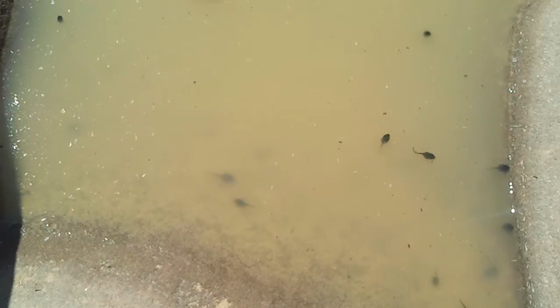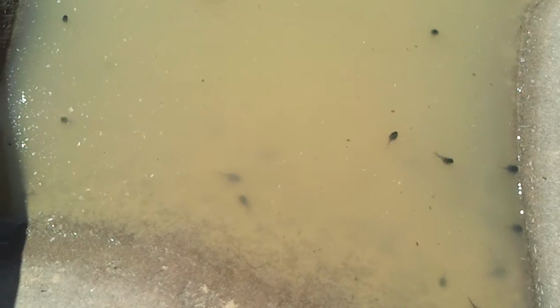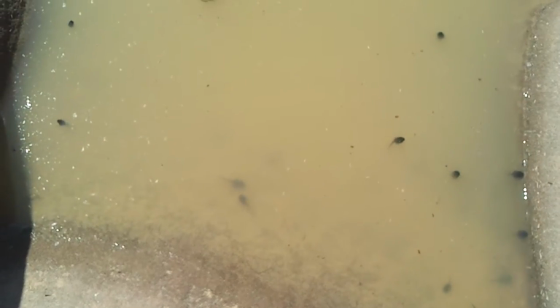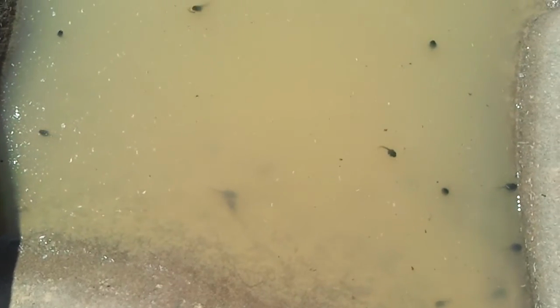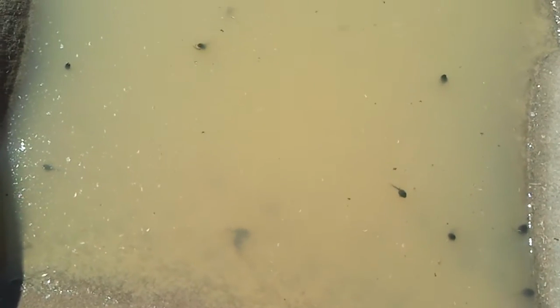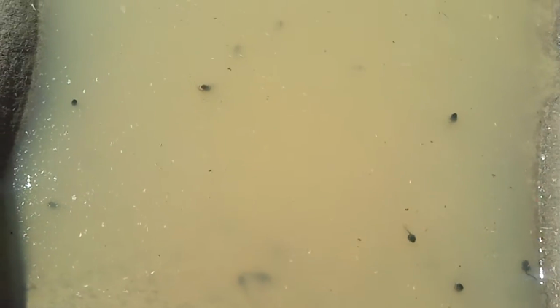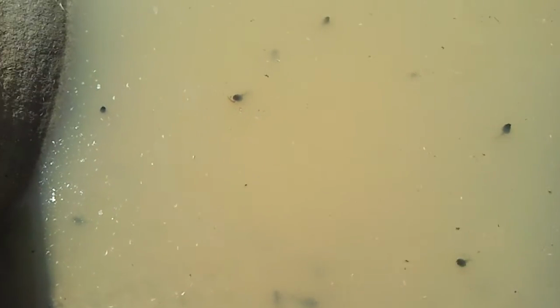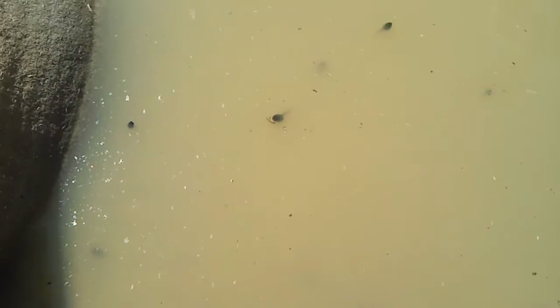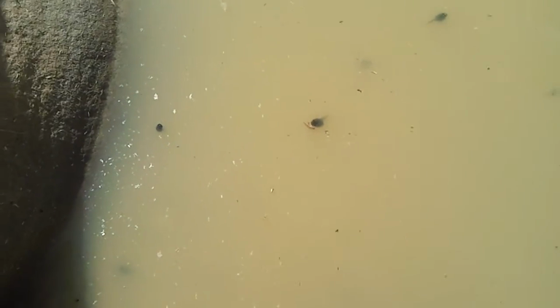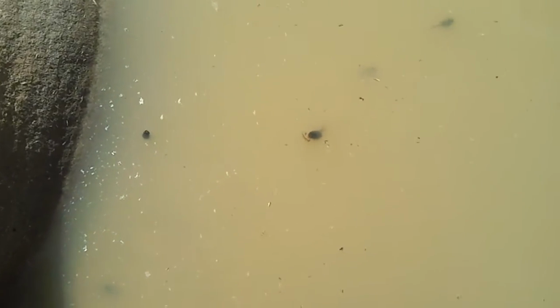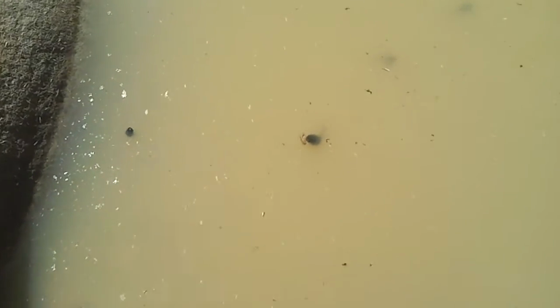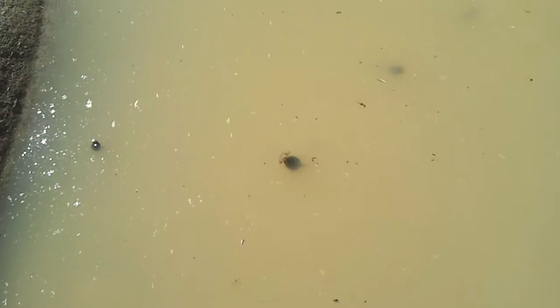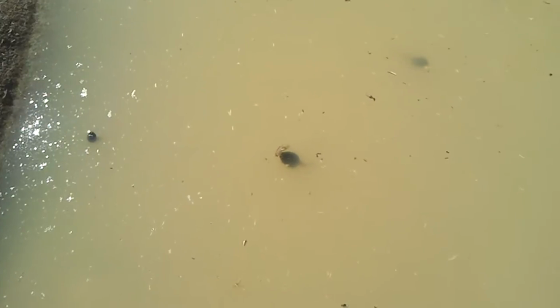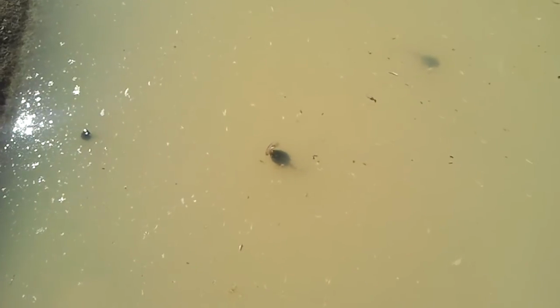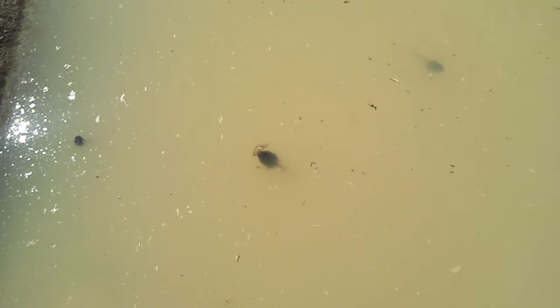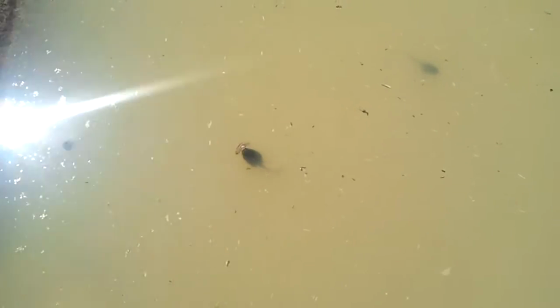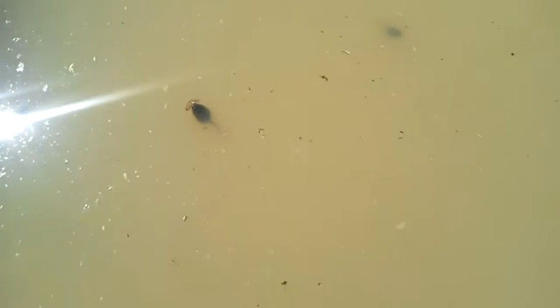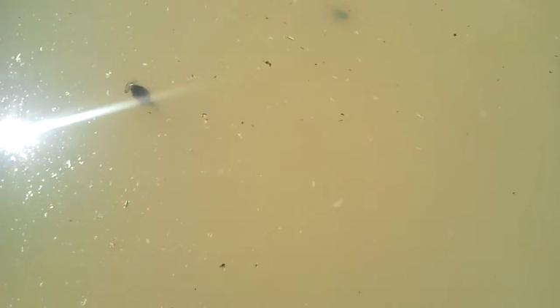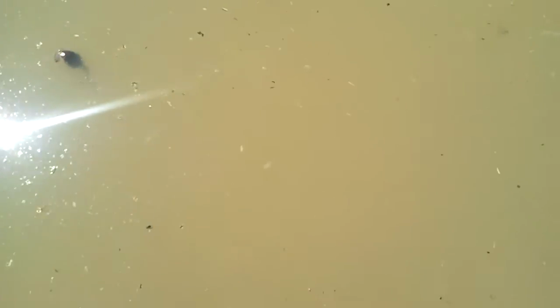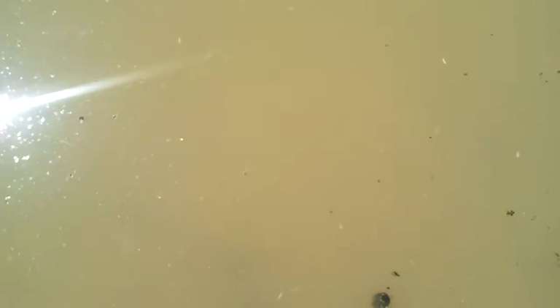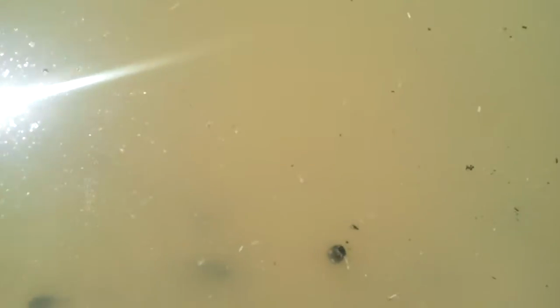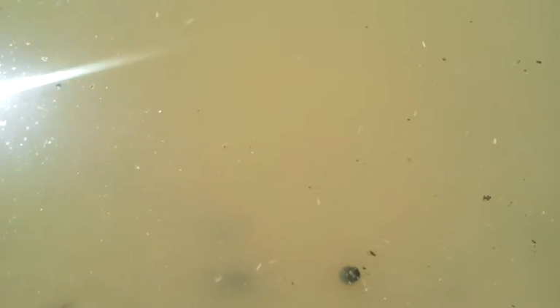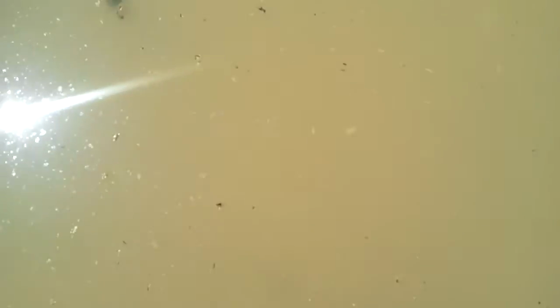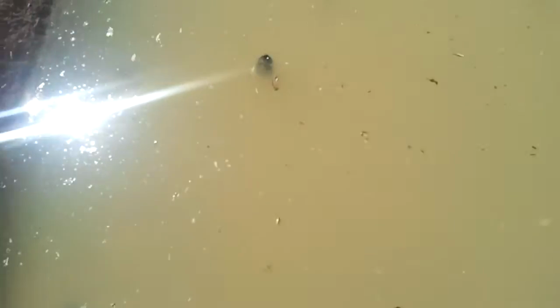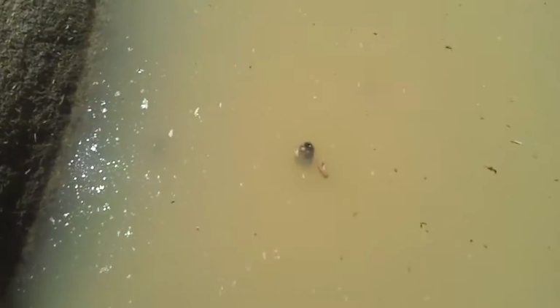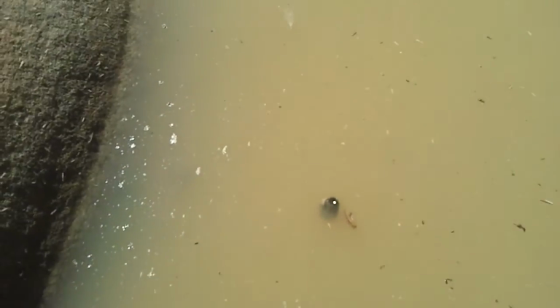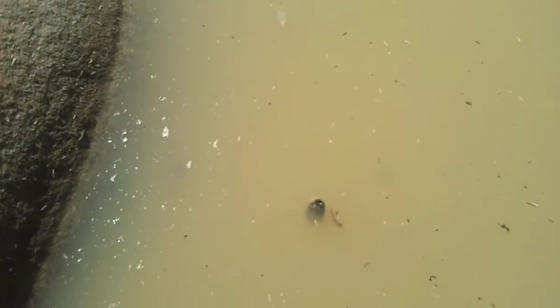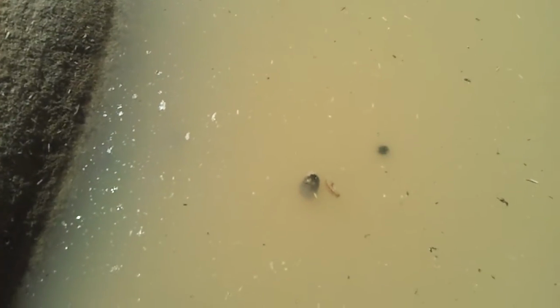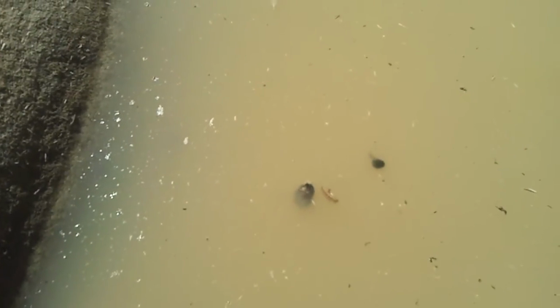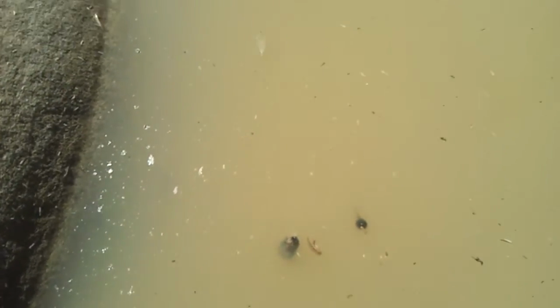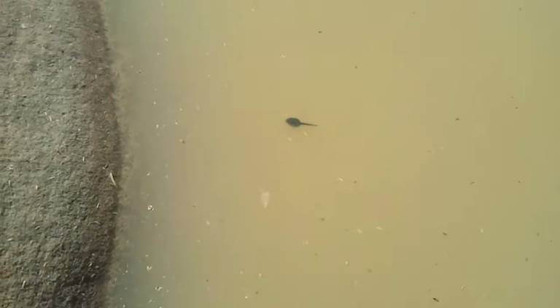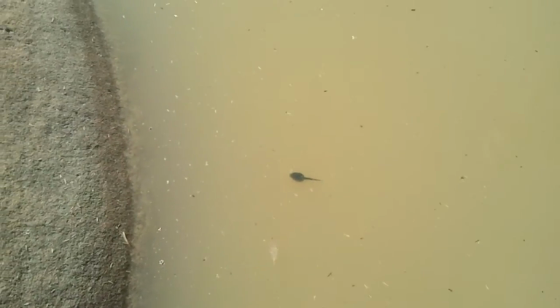They have eggs and they're not very successful, so most of these won't make it into being adults. Or they just die here because the pool will eventually dry up. I really wonder how deep it is in the middle.